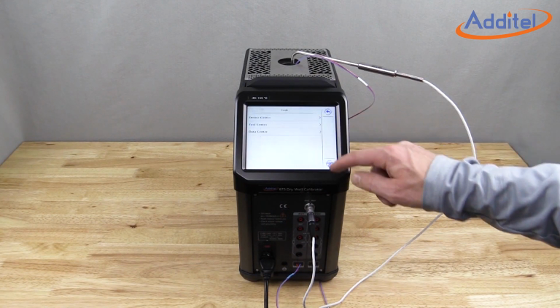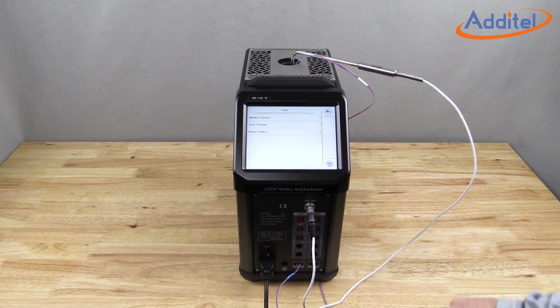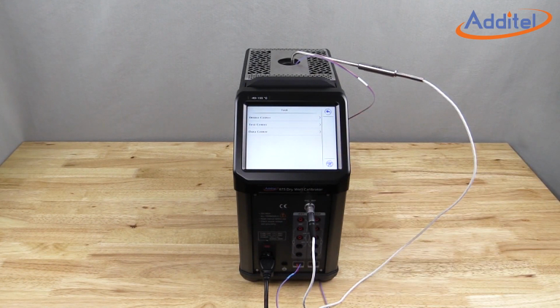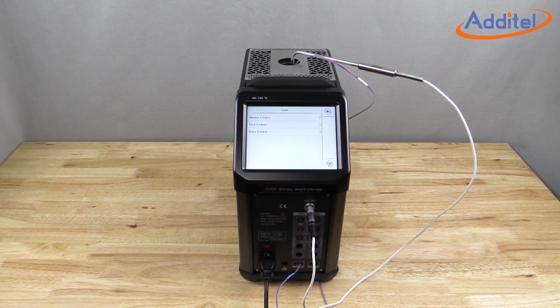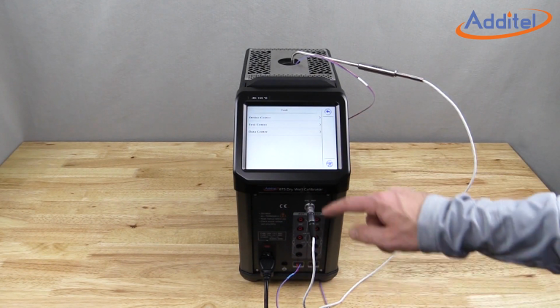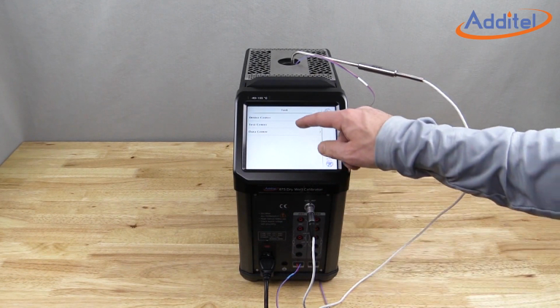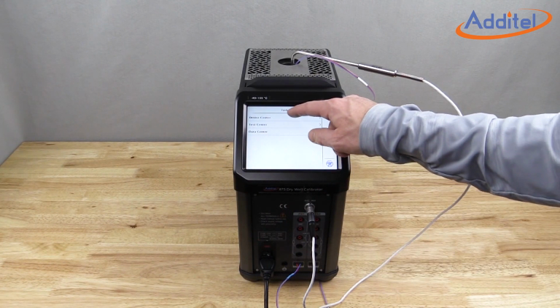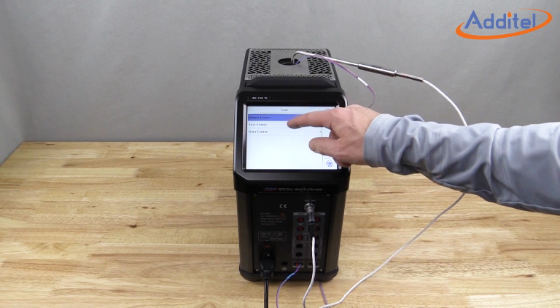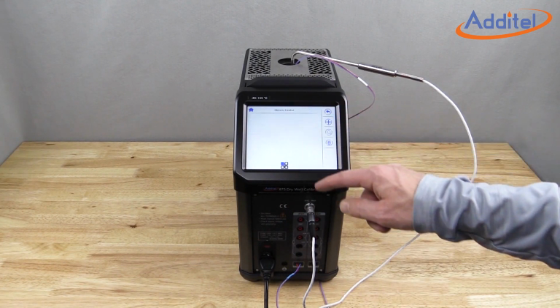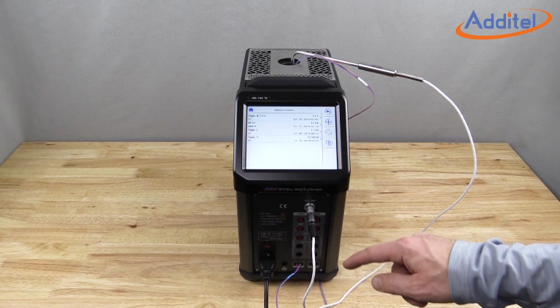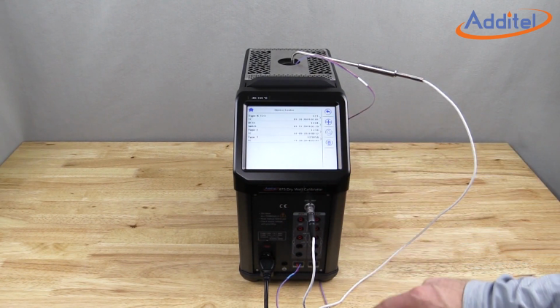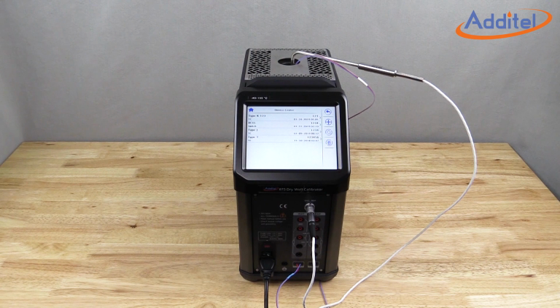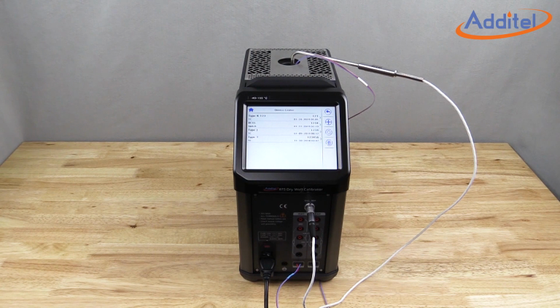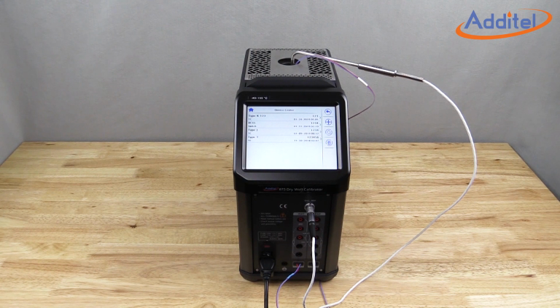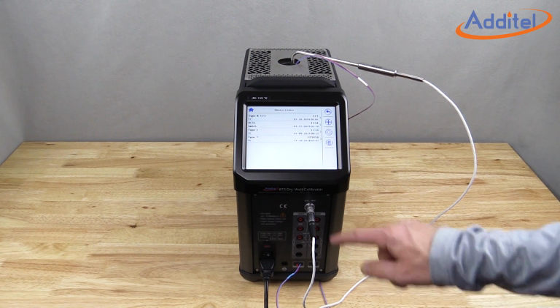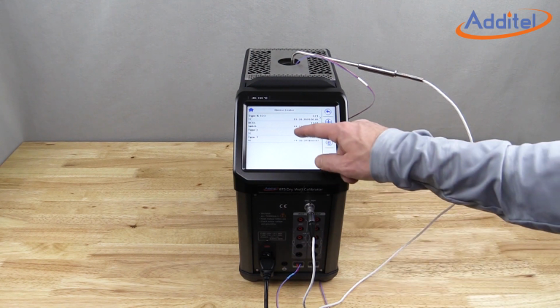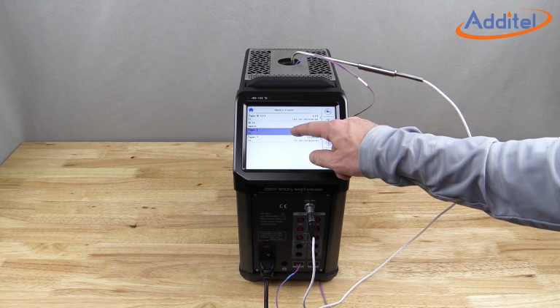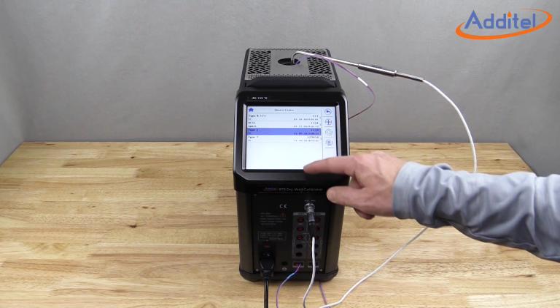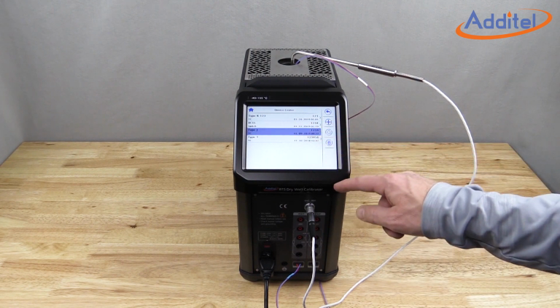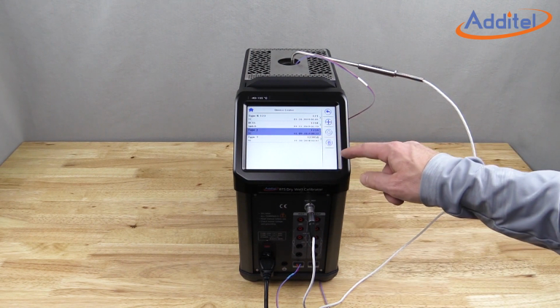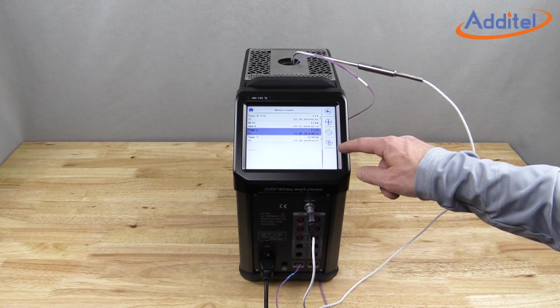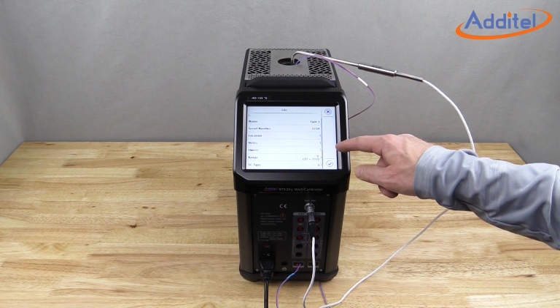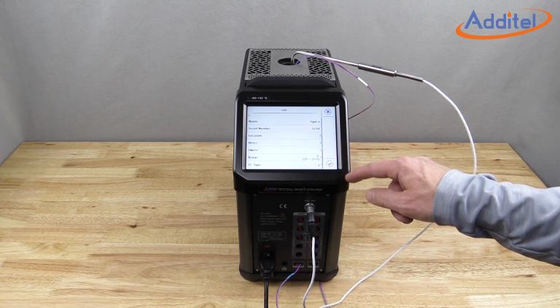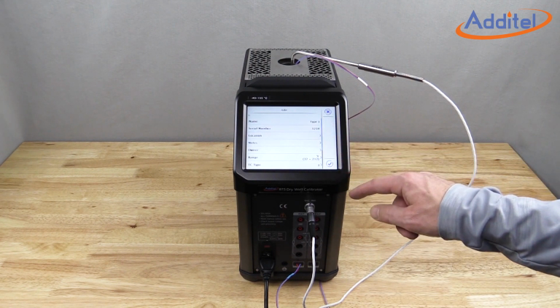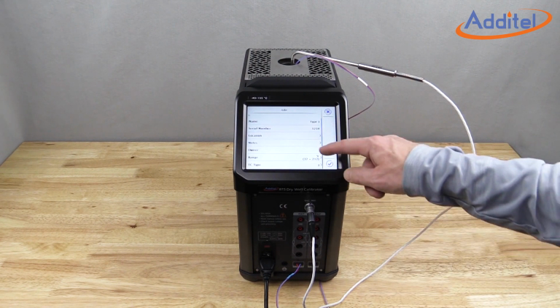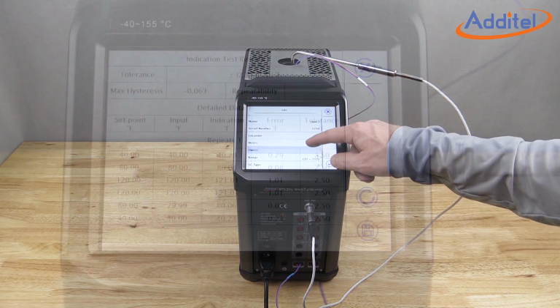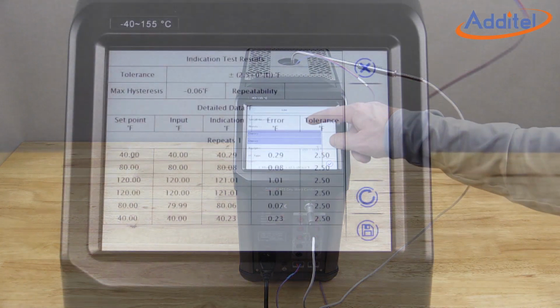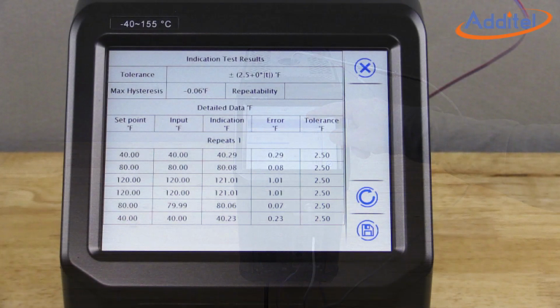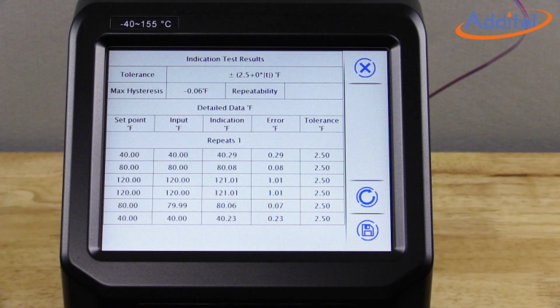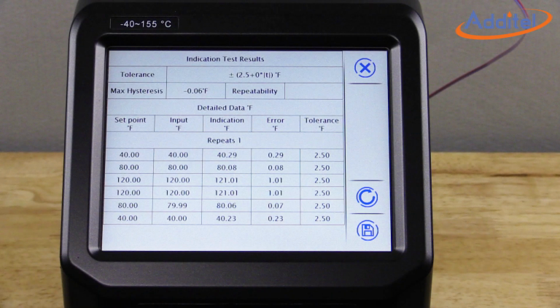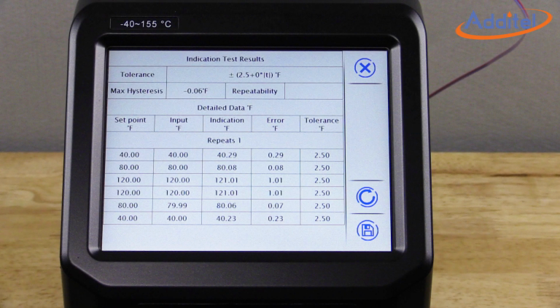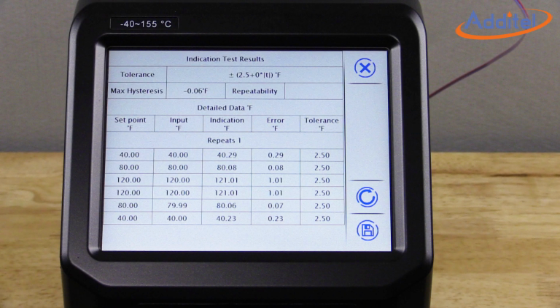The full documenting capability of the ADT-875 allows users to create and save tasks, devices under test, and data, including as-found and as-left data.